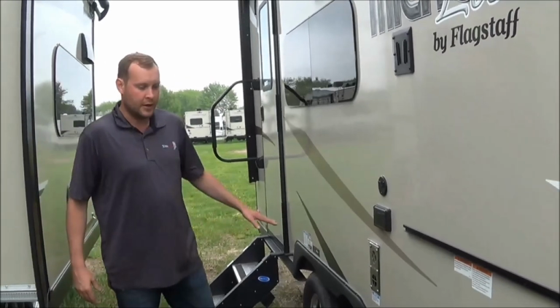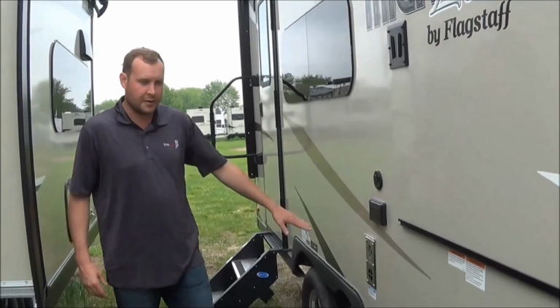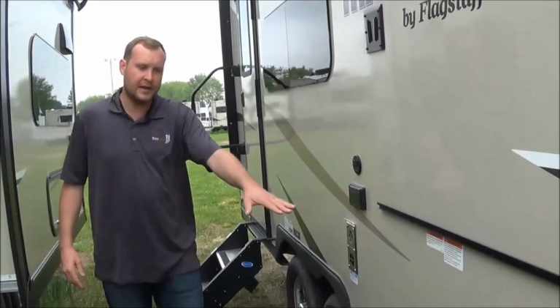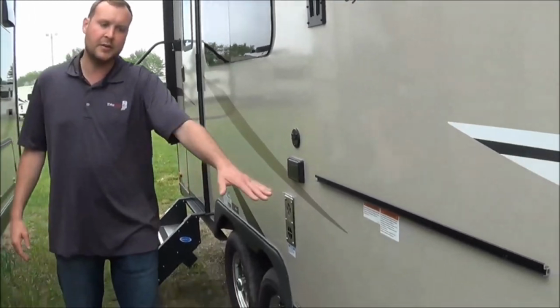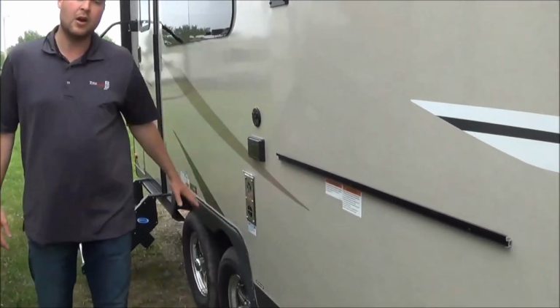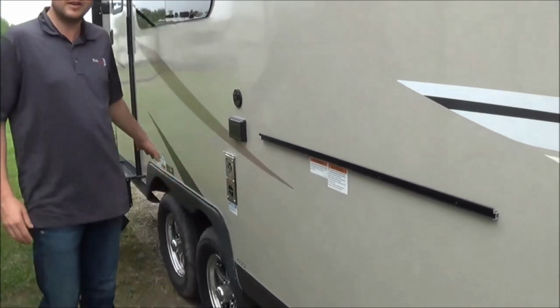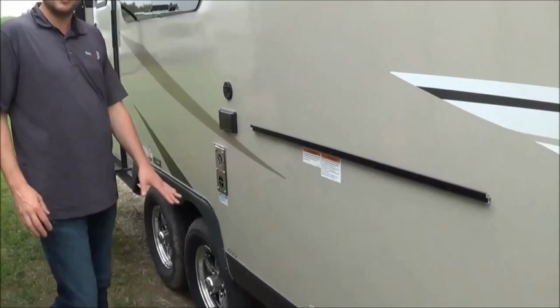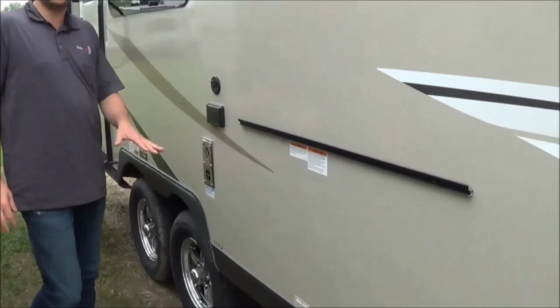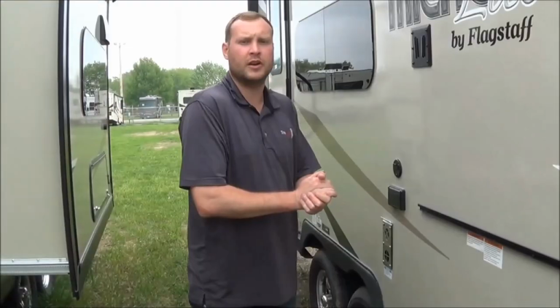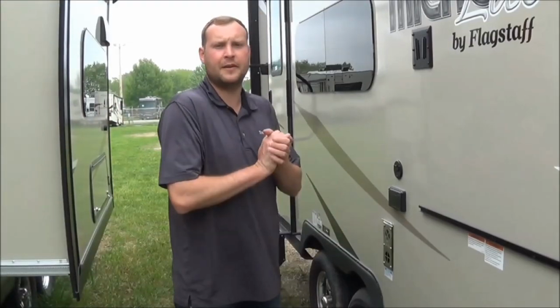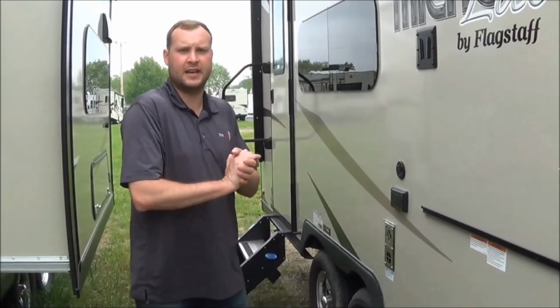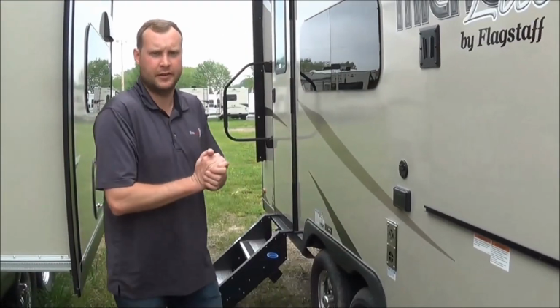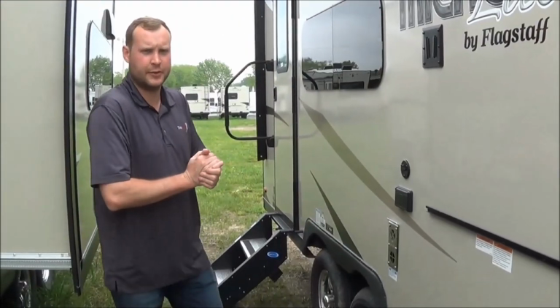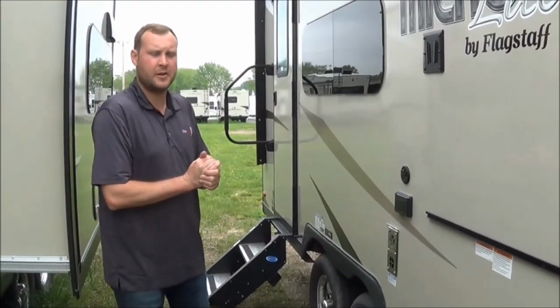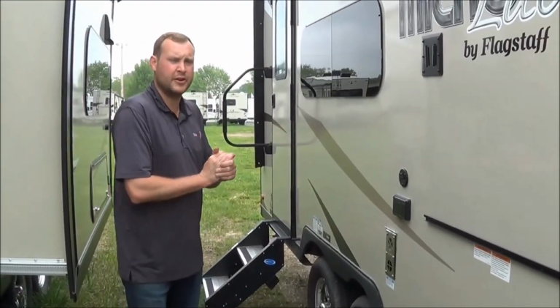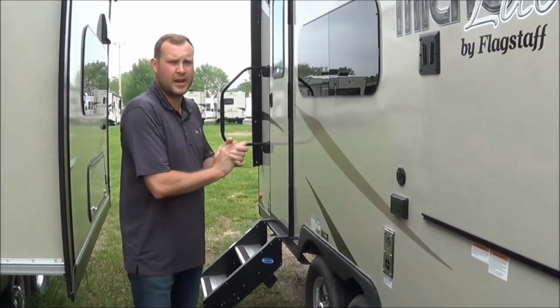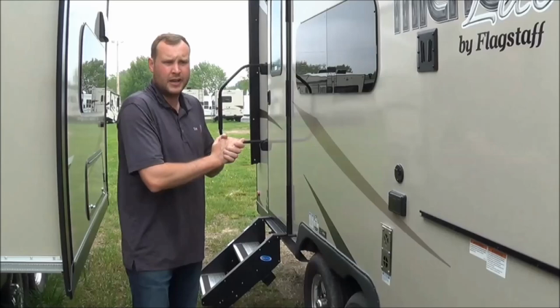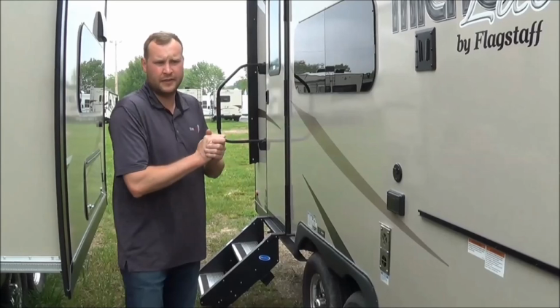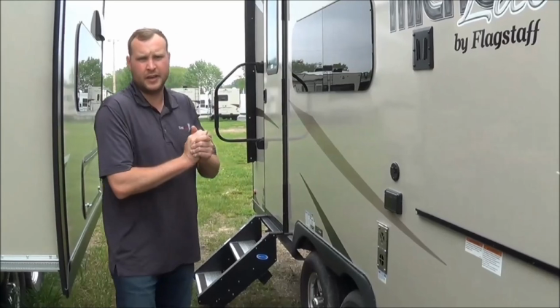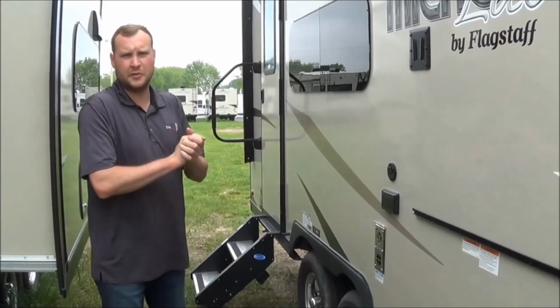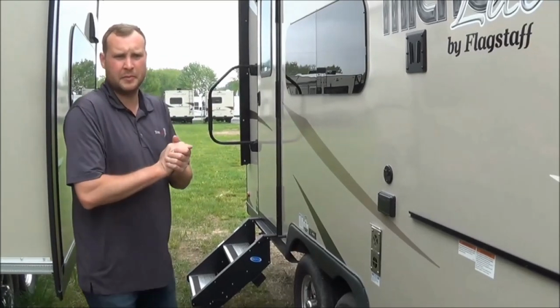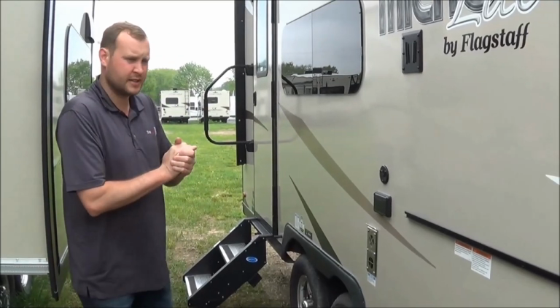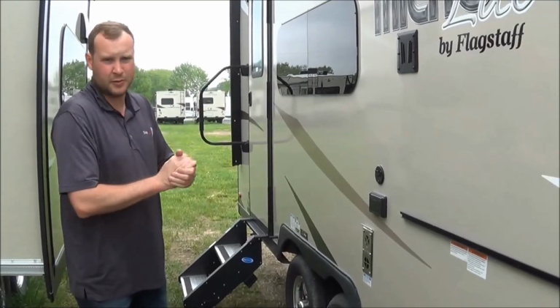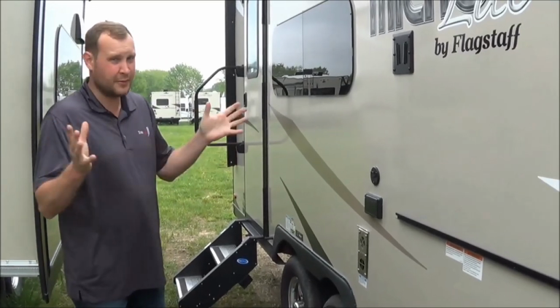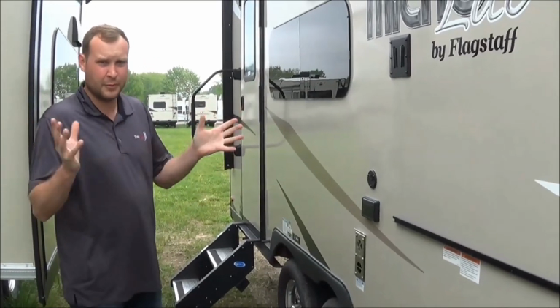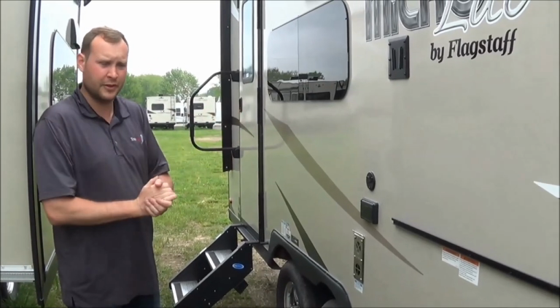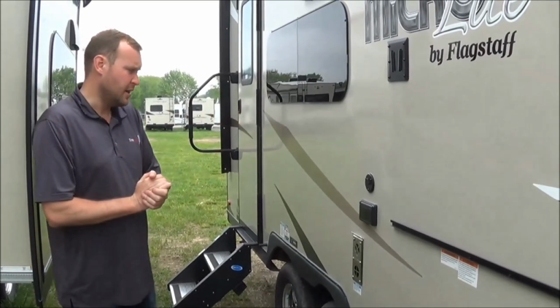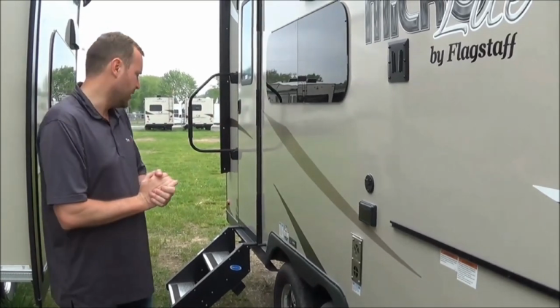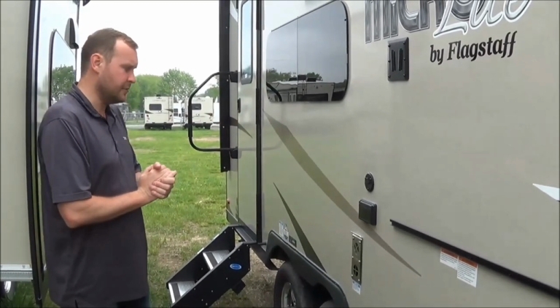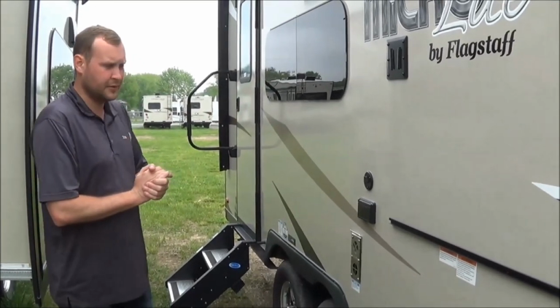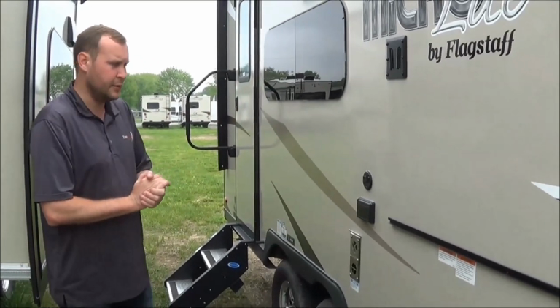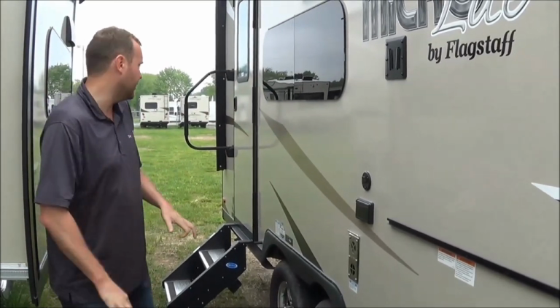Your underbelly is going to be all enclosed. You are going to have tank heaters, so no matter where you're at in North America or wherever in the world, you're going to be able to use it.